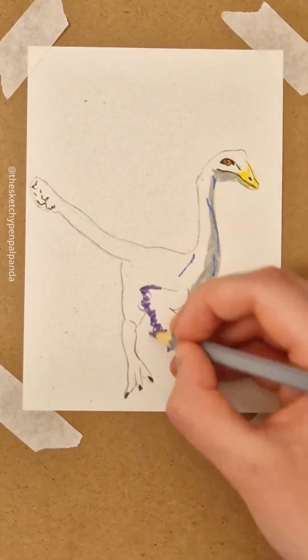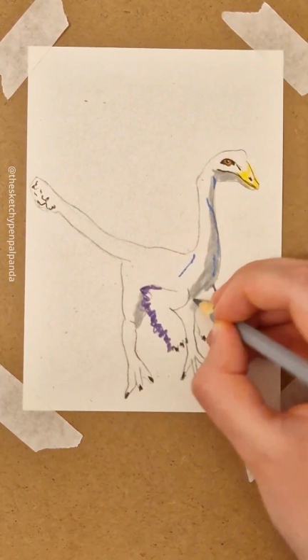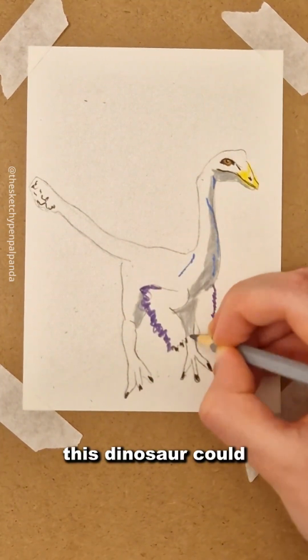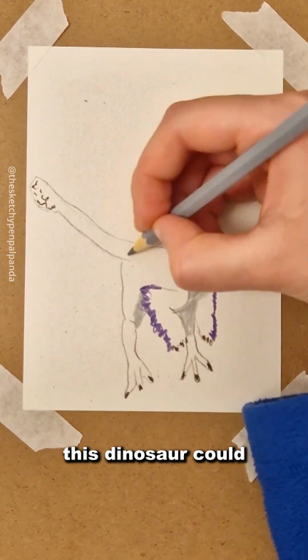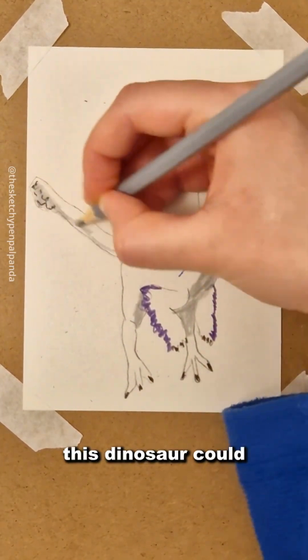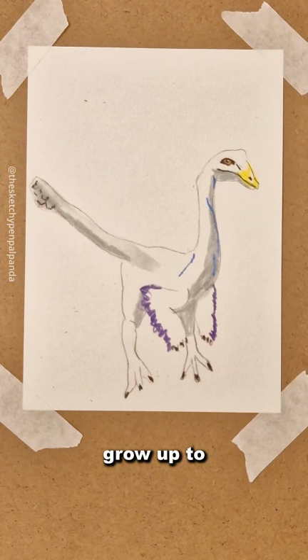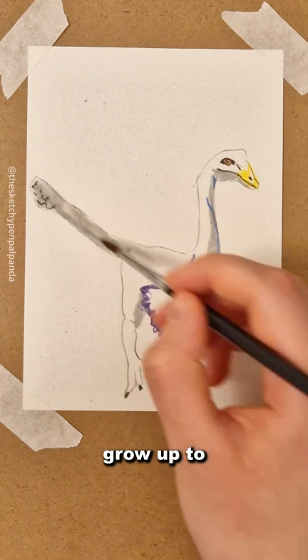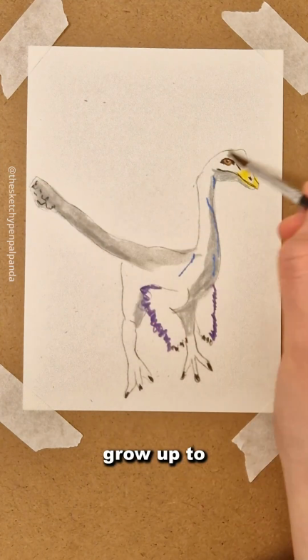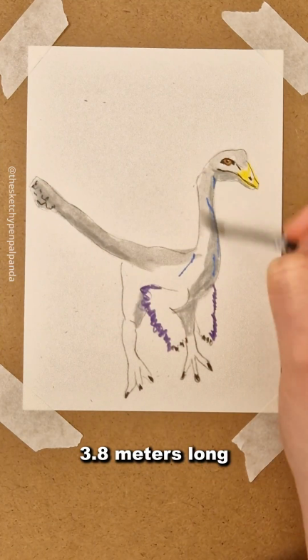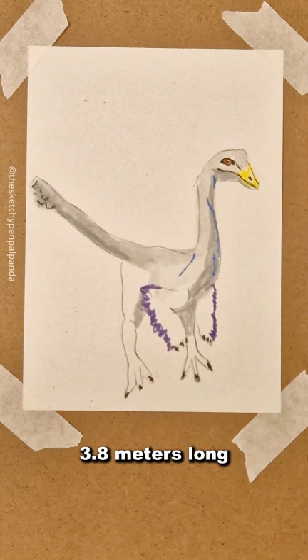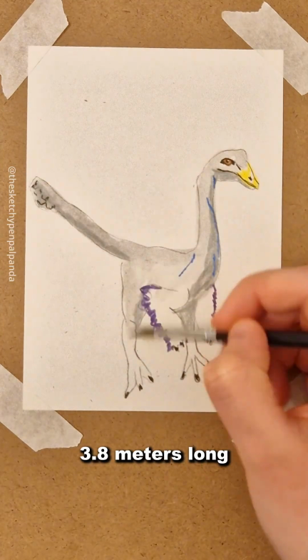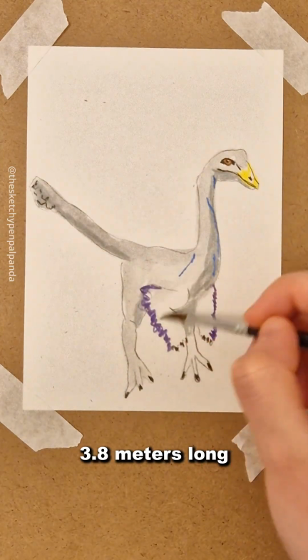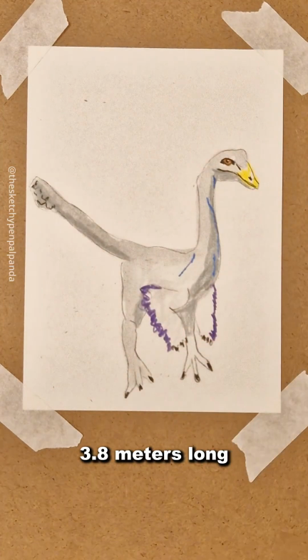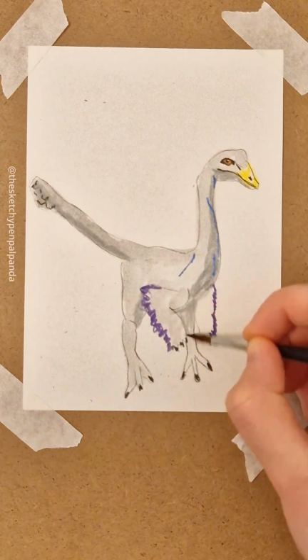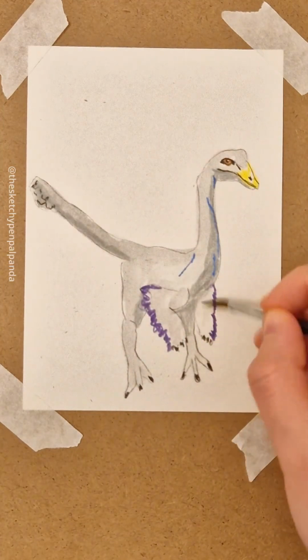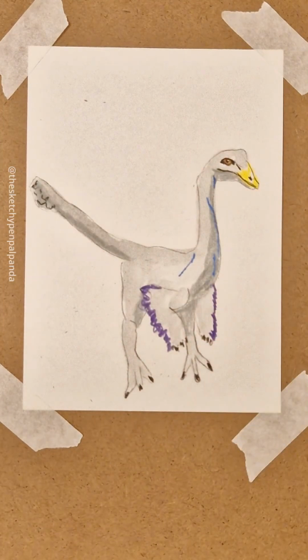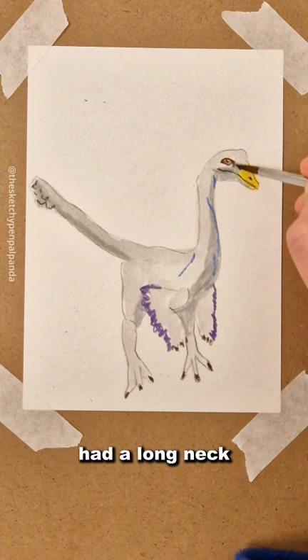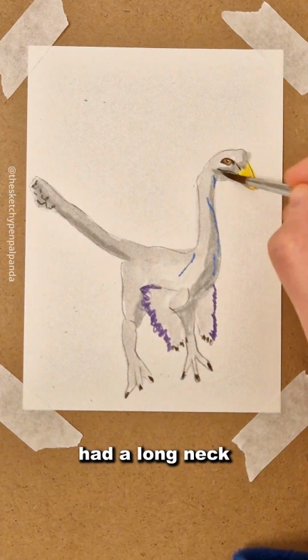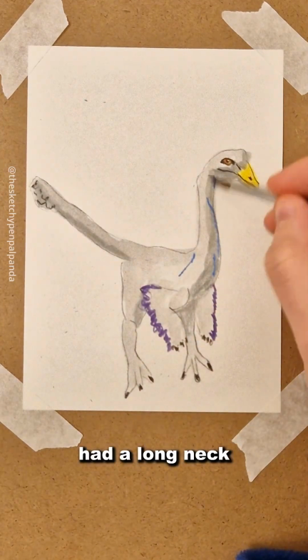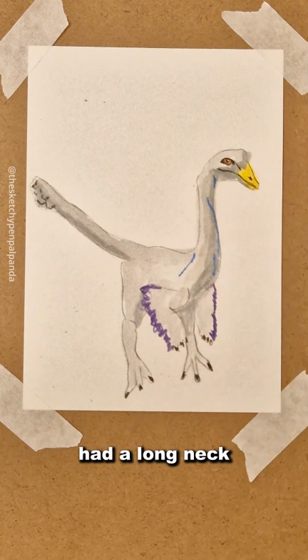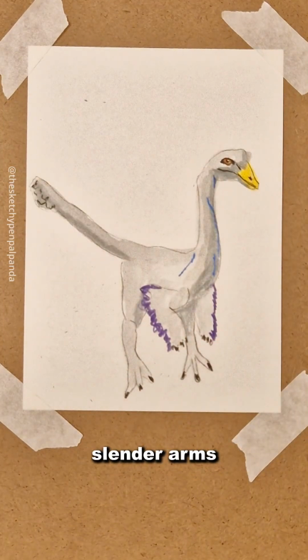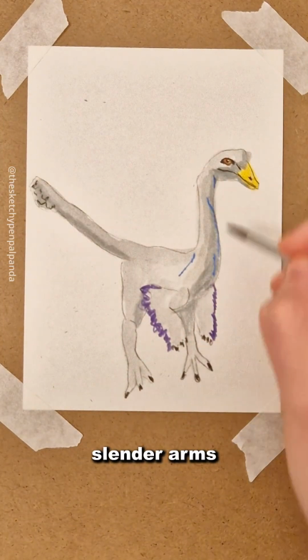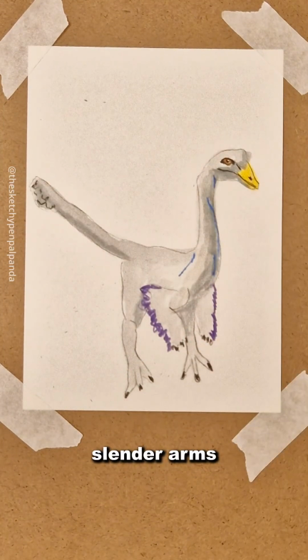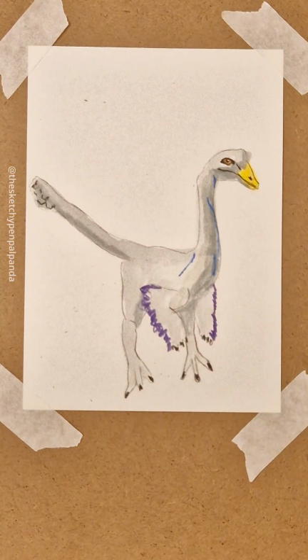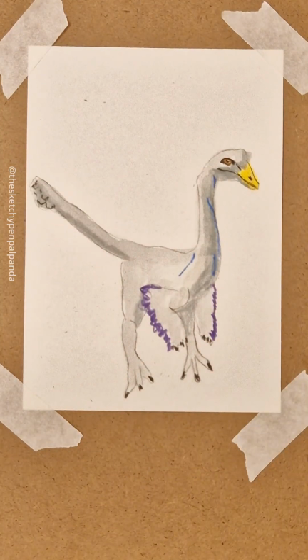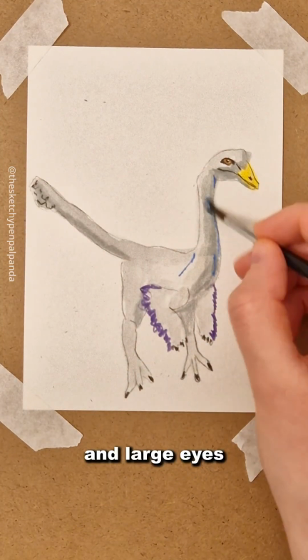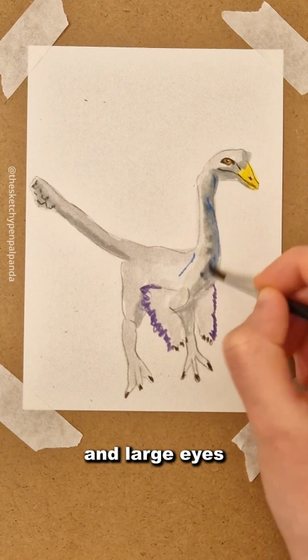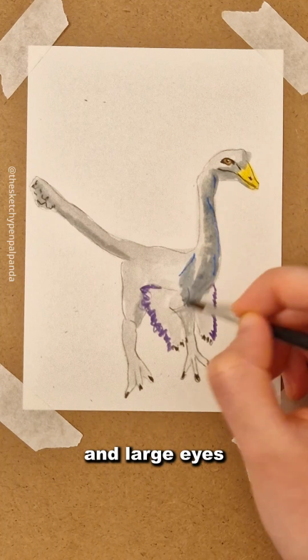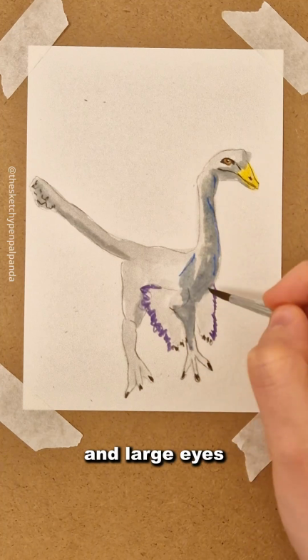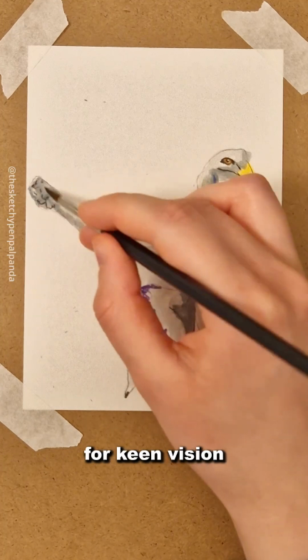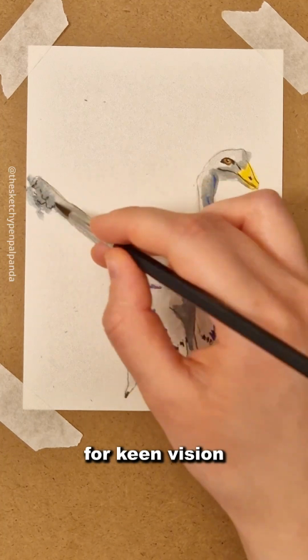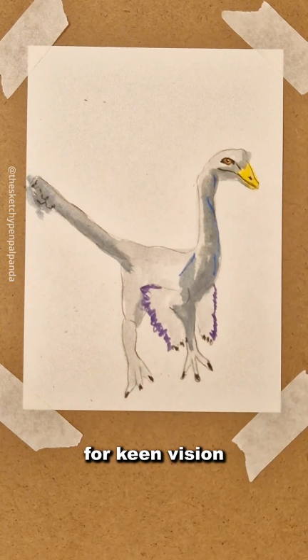This dinosaur could grow up to 3.8 meters long, had a long neck, slender arms, and large eyes for keen vision.